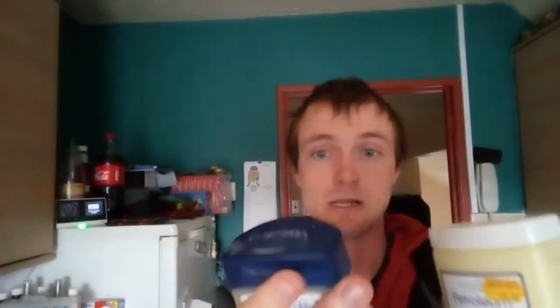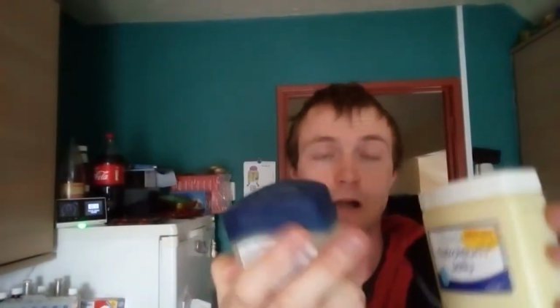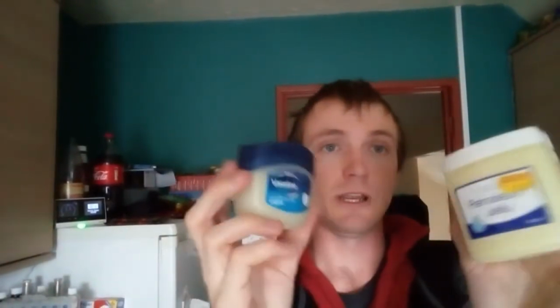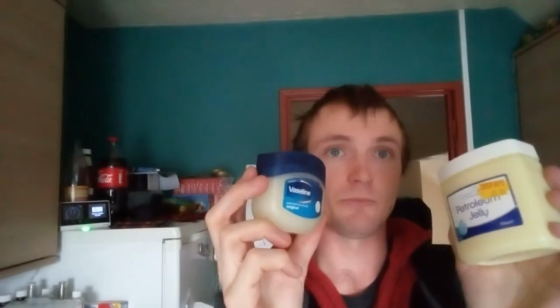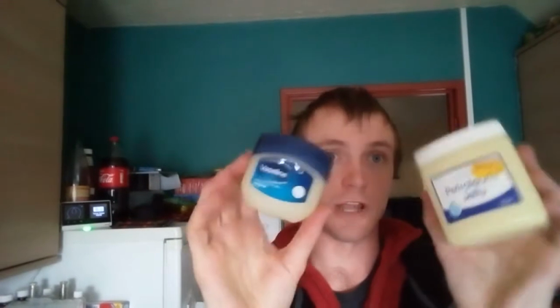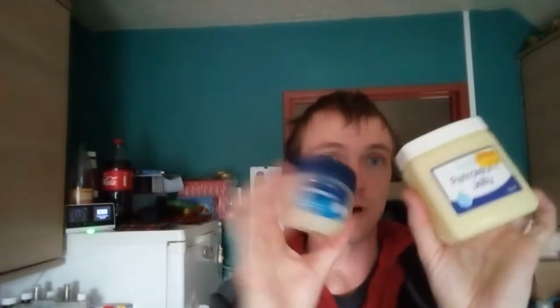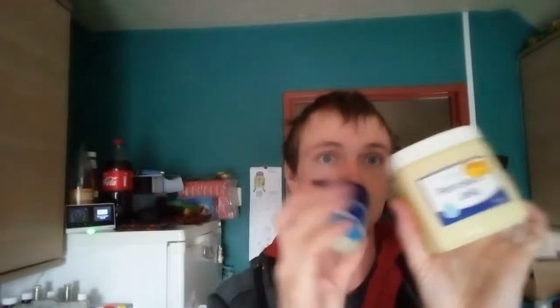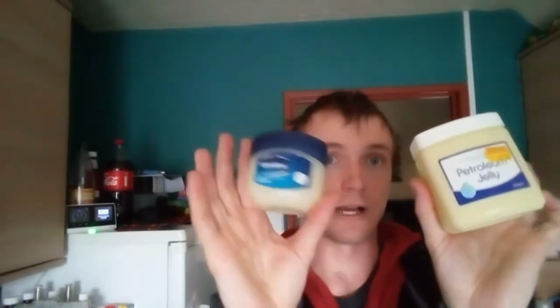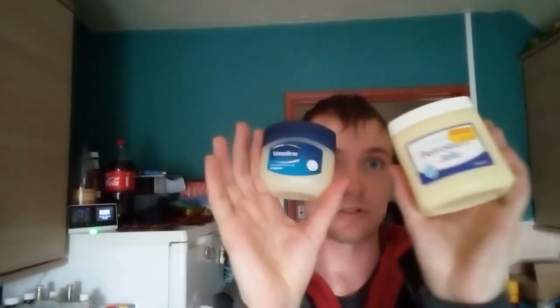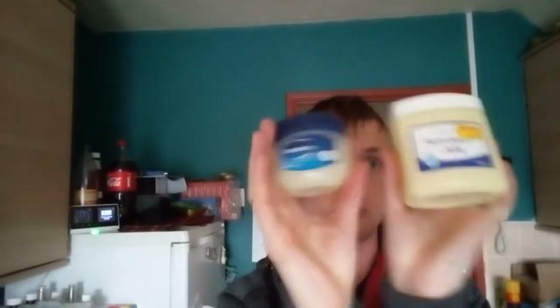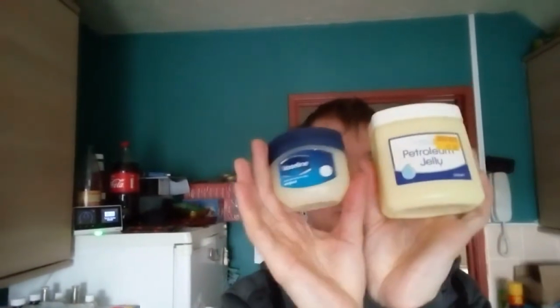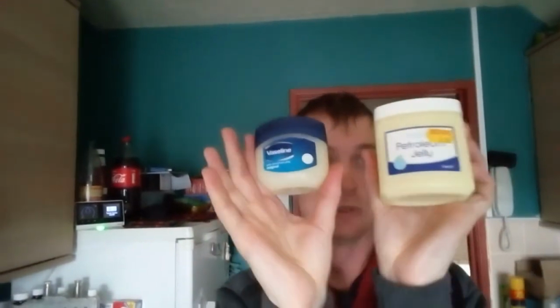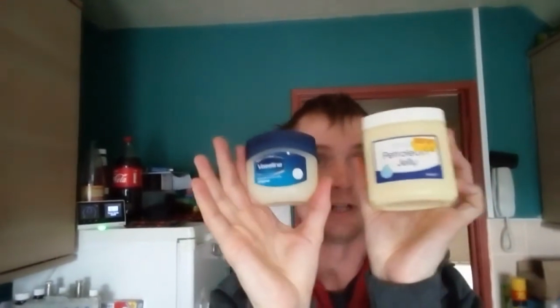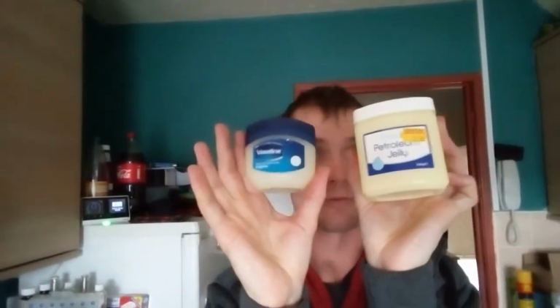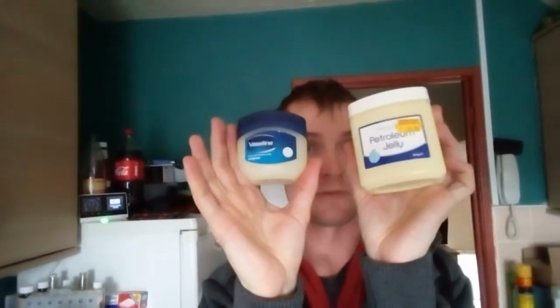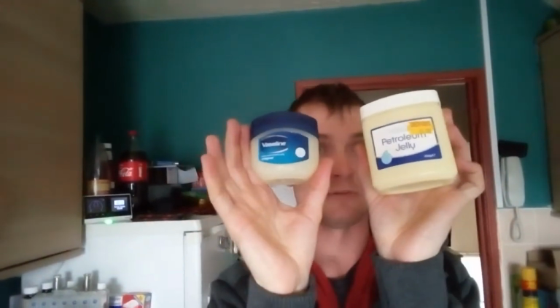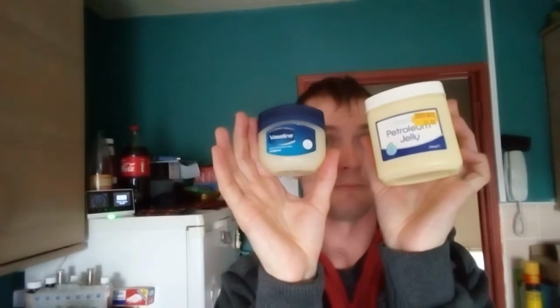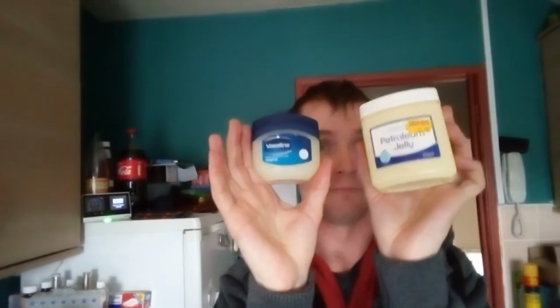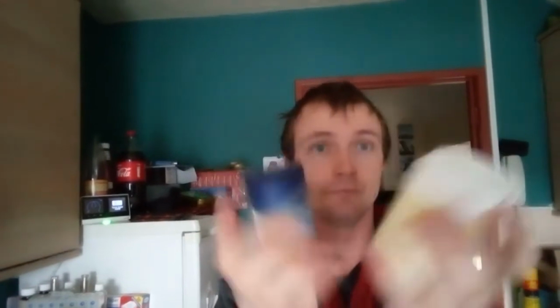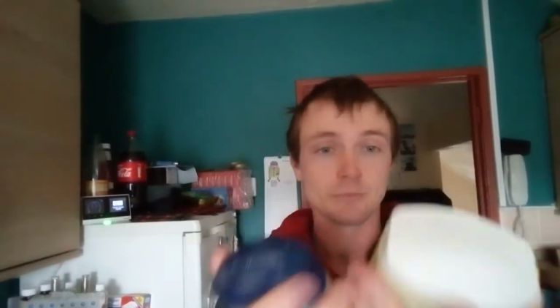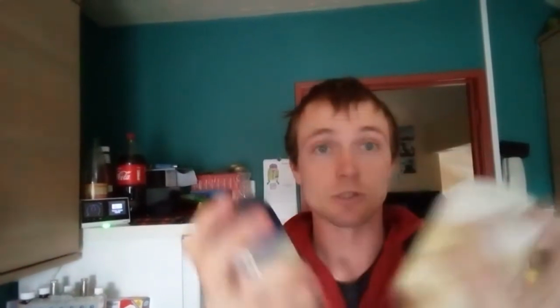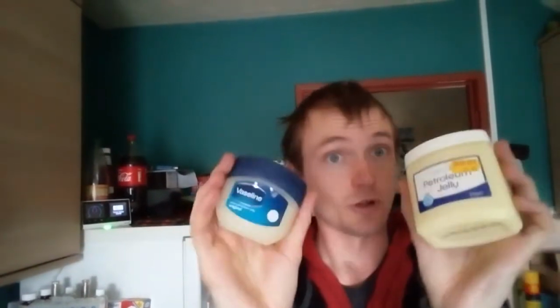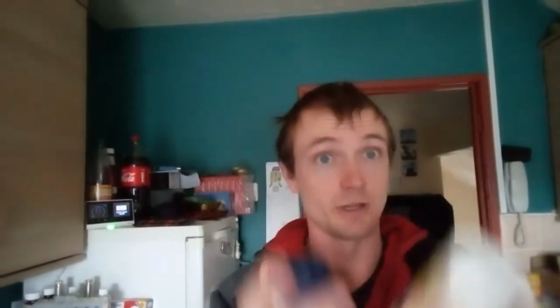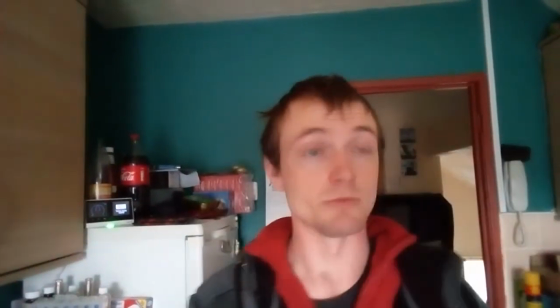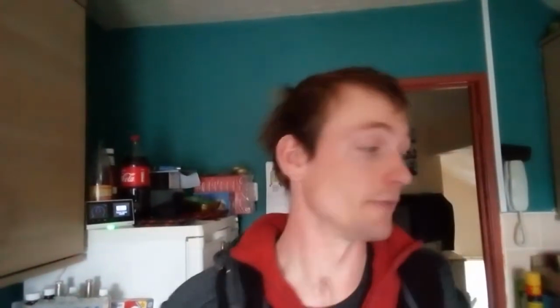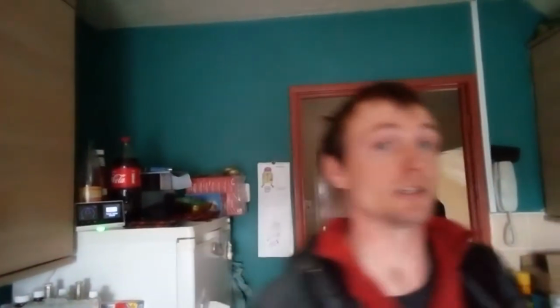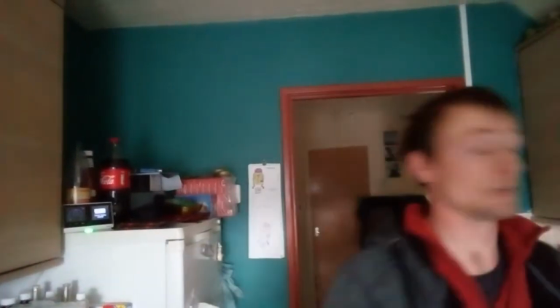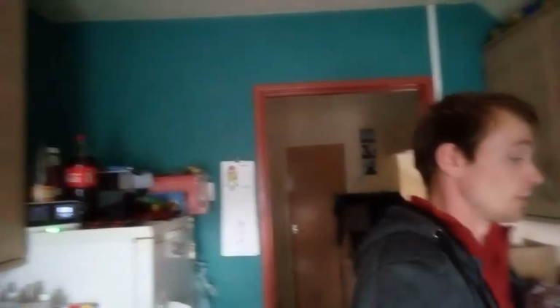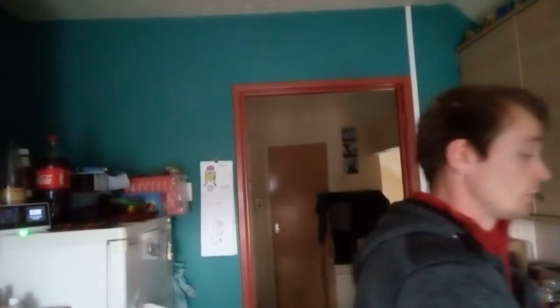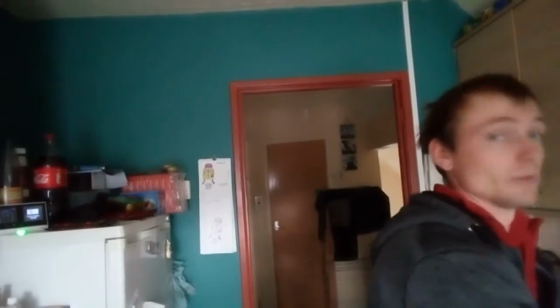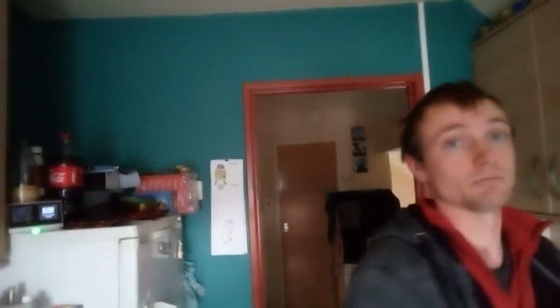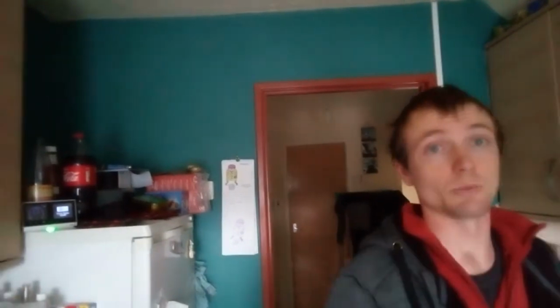I'm going to leave the history of petroleum jelly, as well as the difference between these two, in the description box if you fancy reading it. It's quite interesting — when it was made and everything like that.